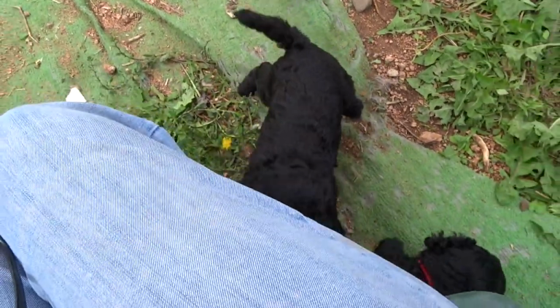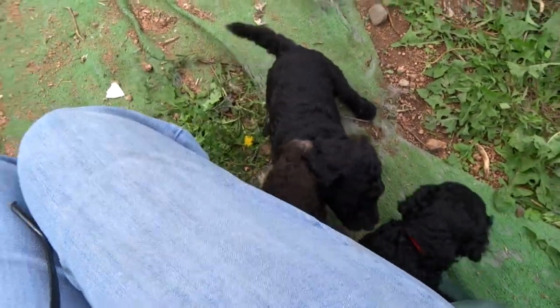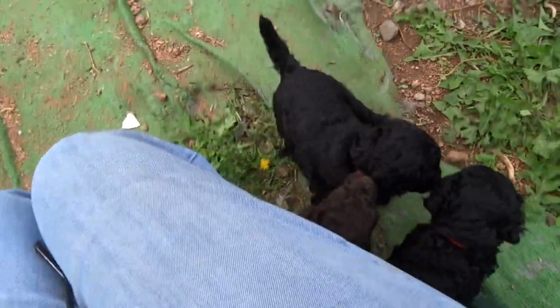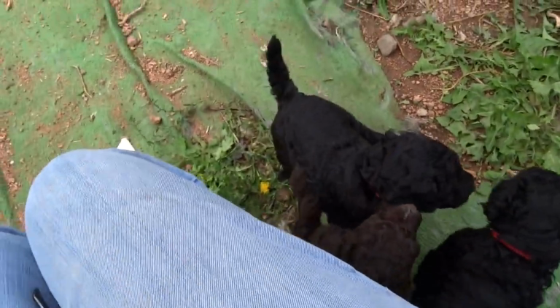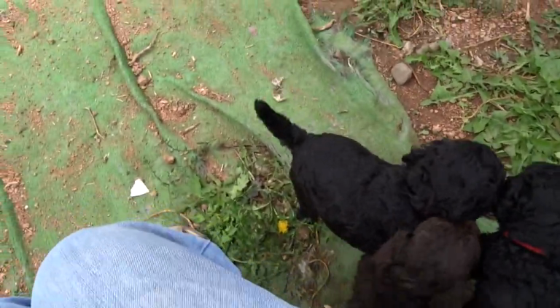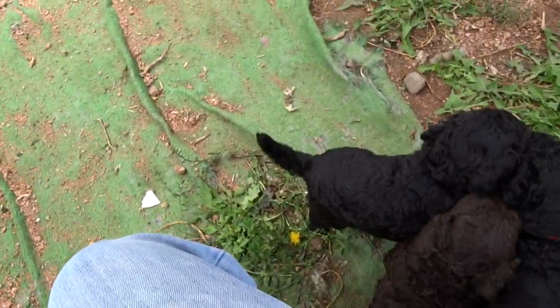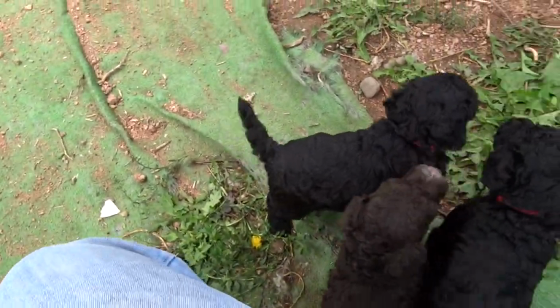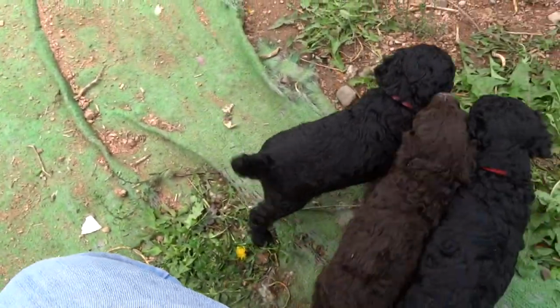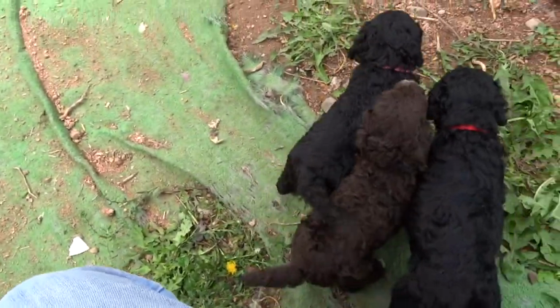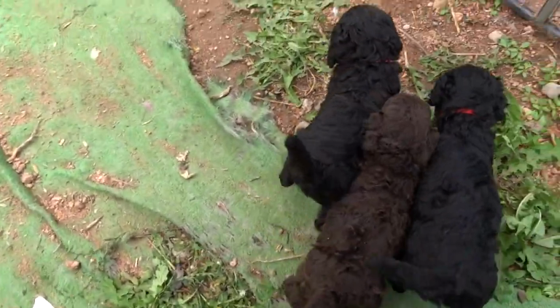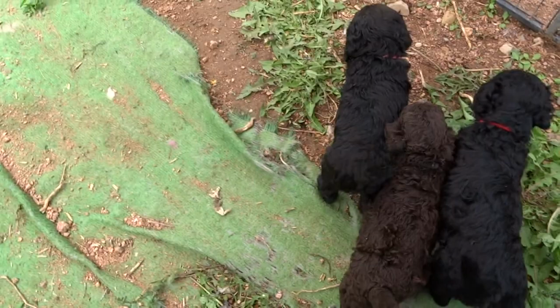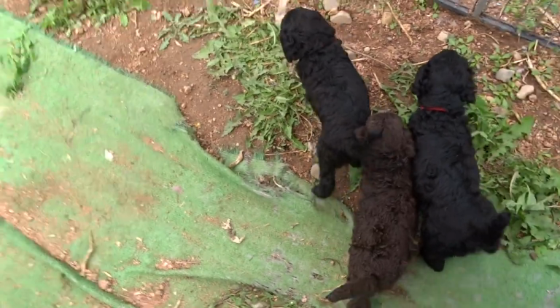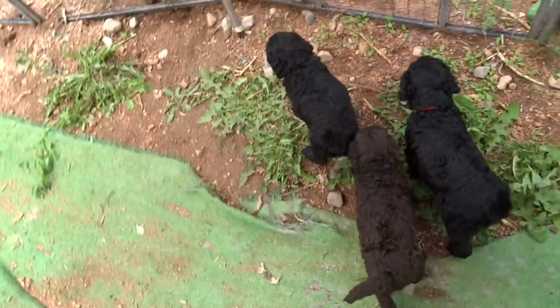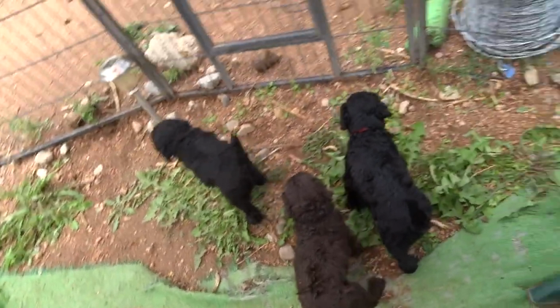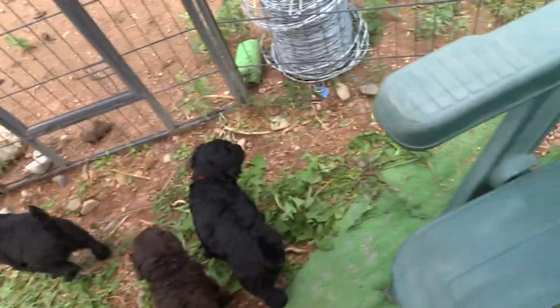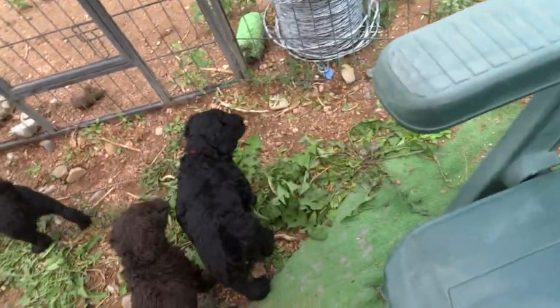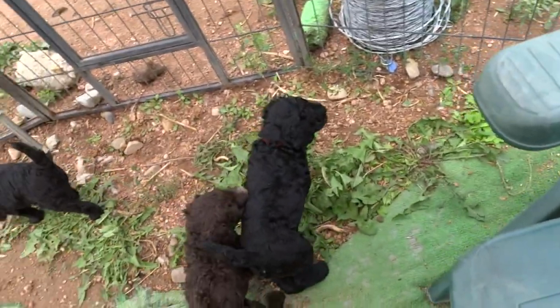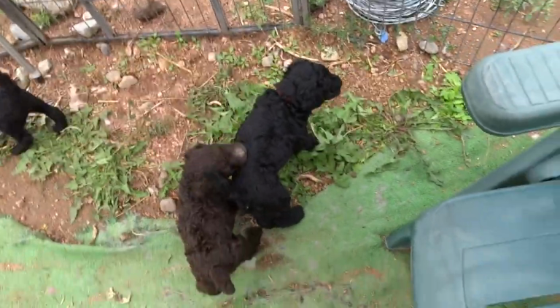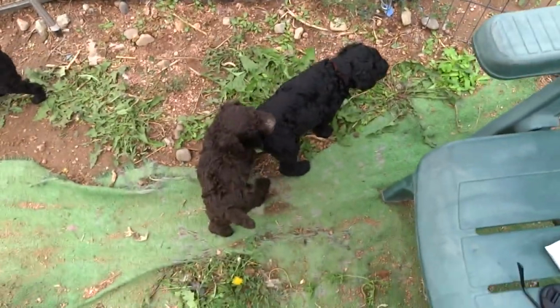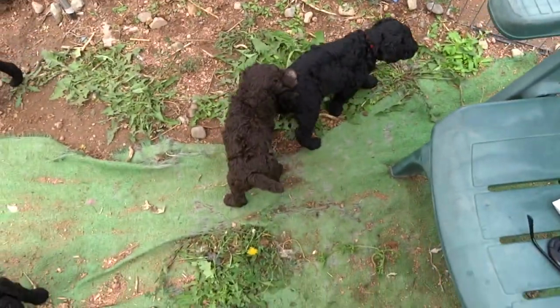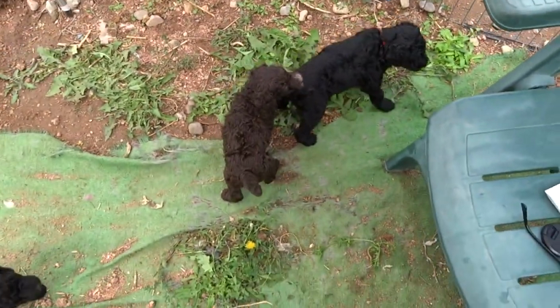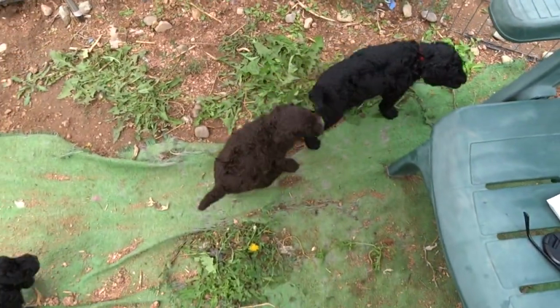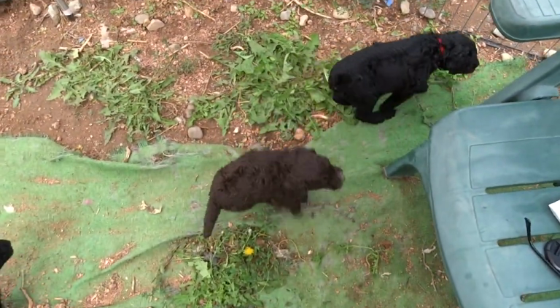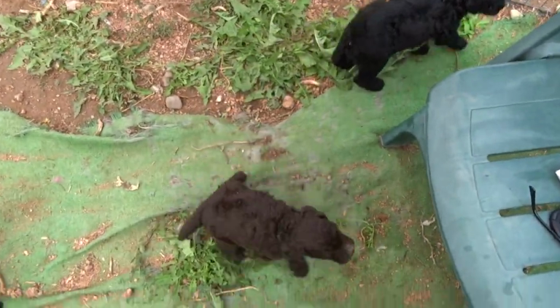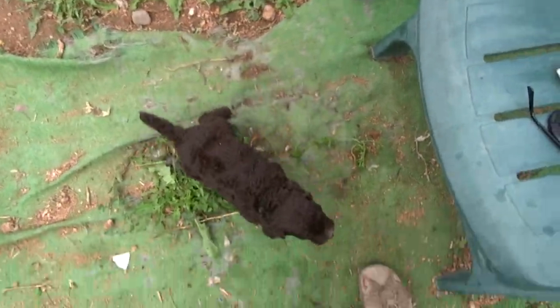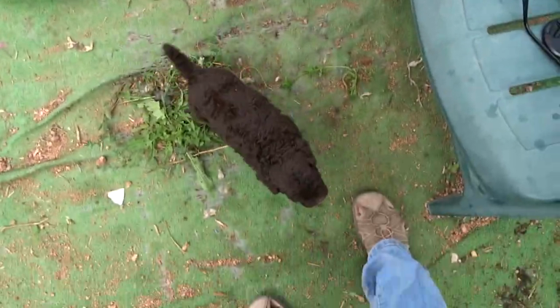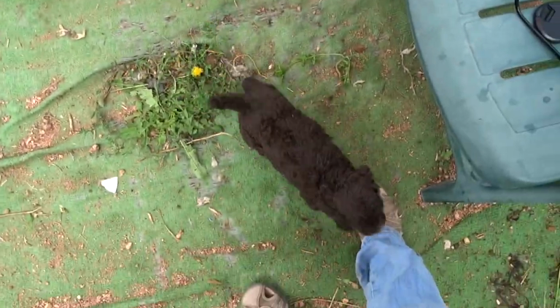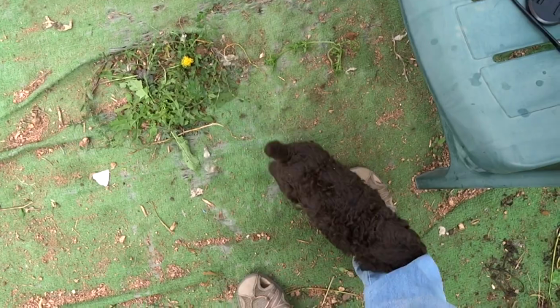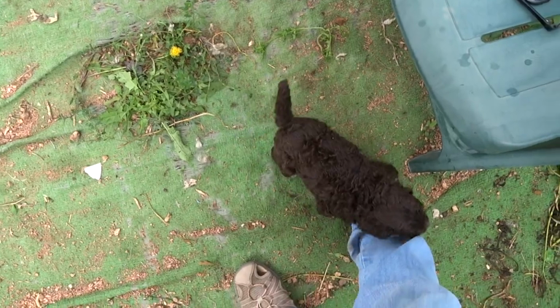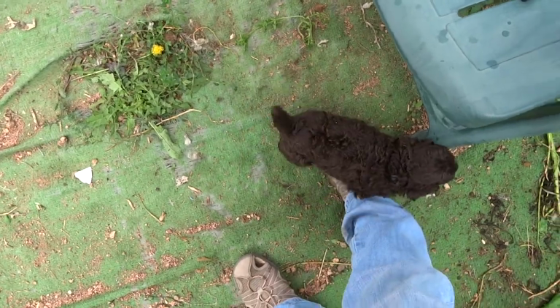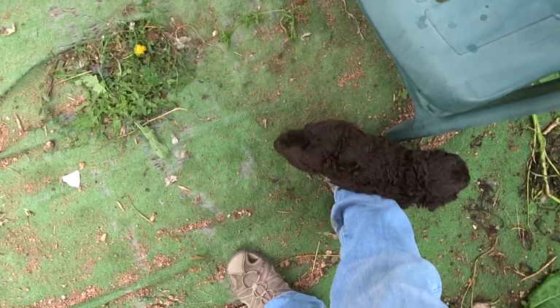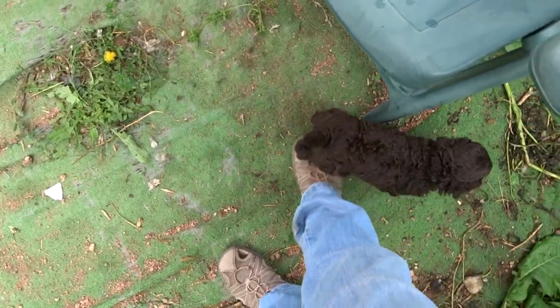And she's playing with our third little brown boy. That's our third little boy — this is the runt of the litter. This is Aries.